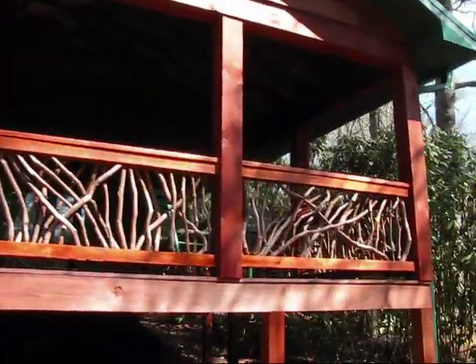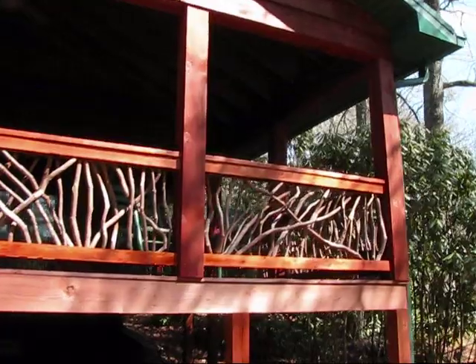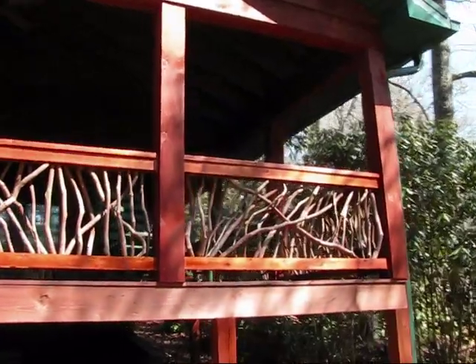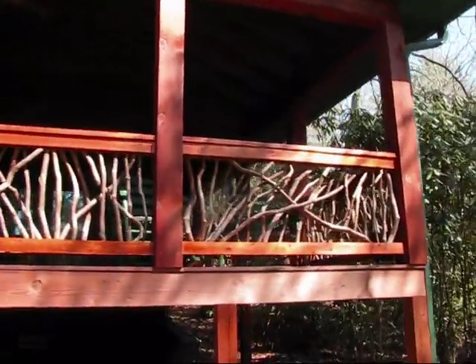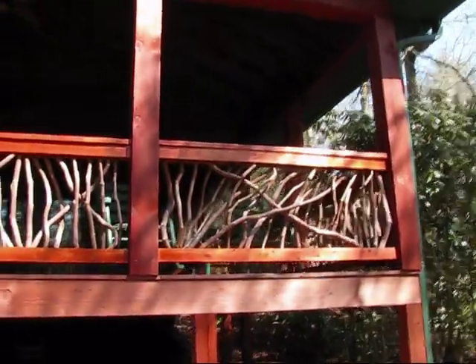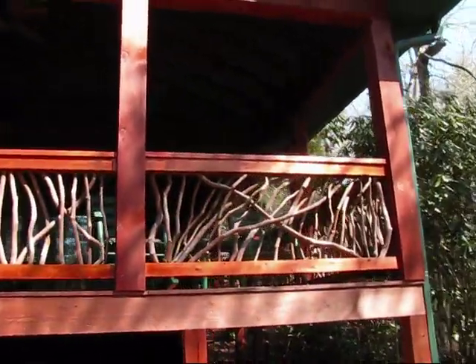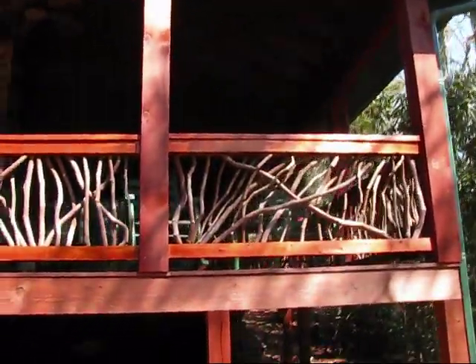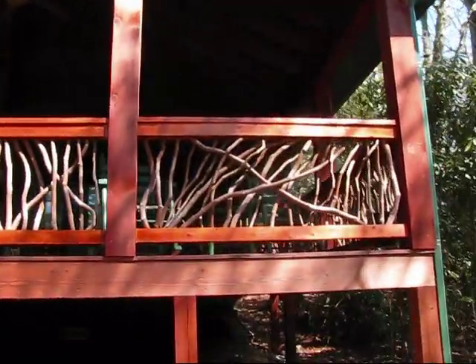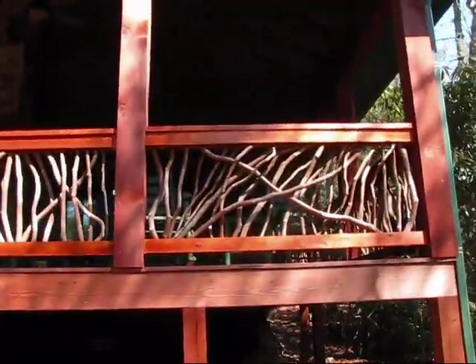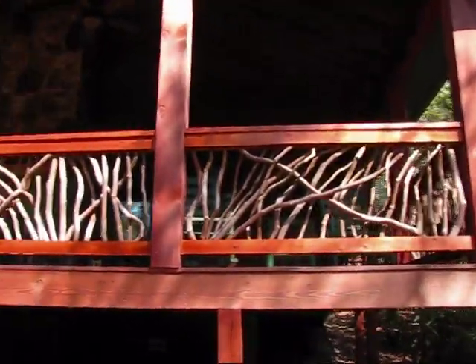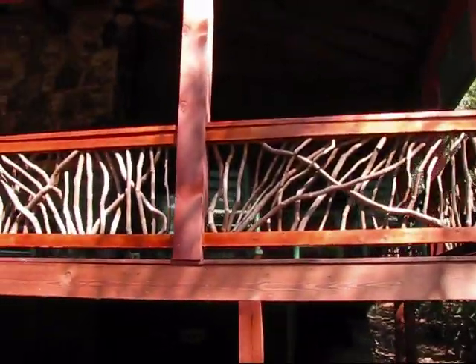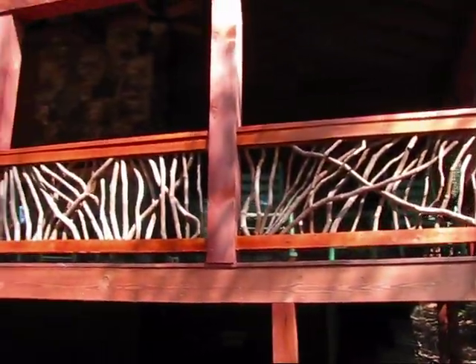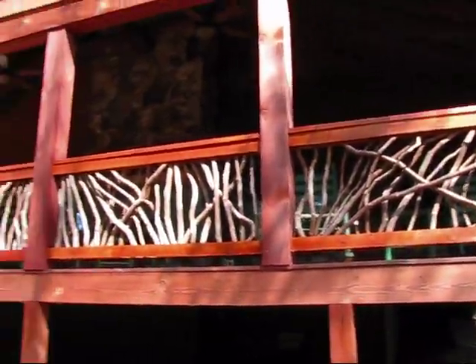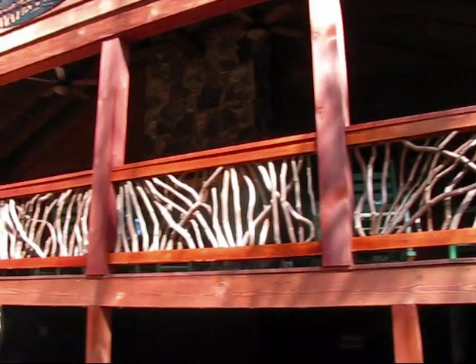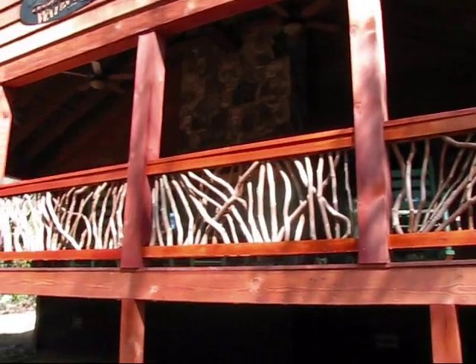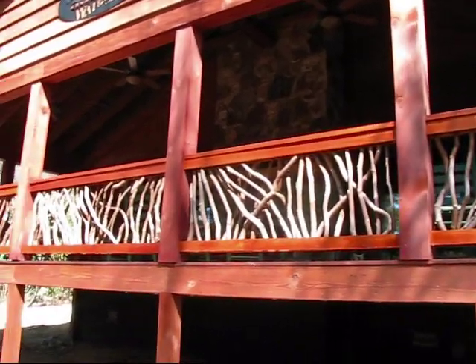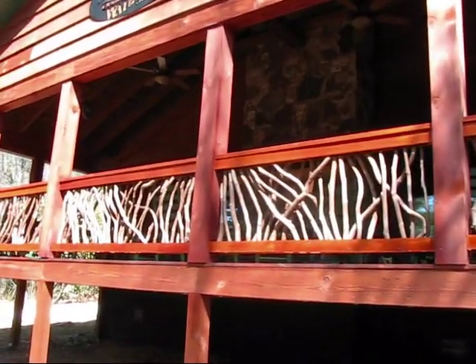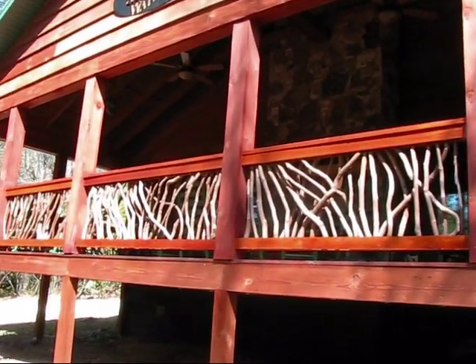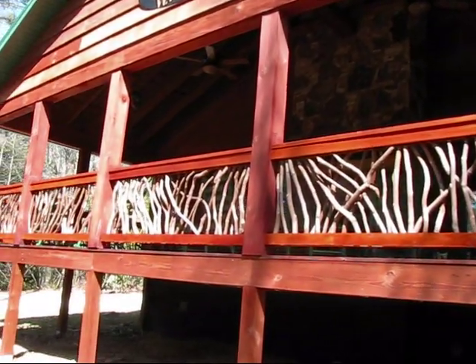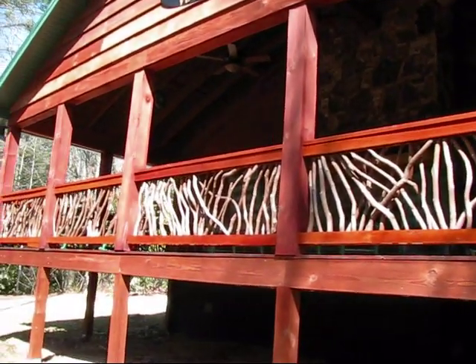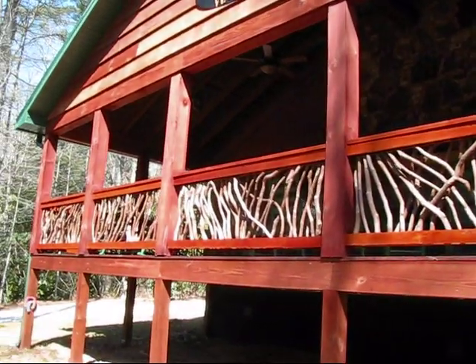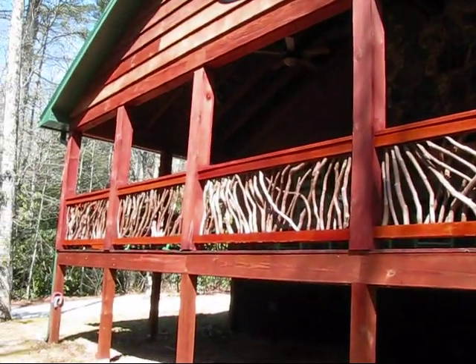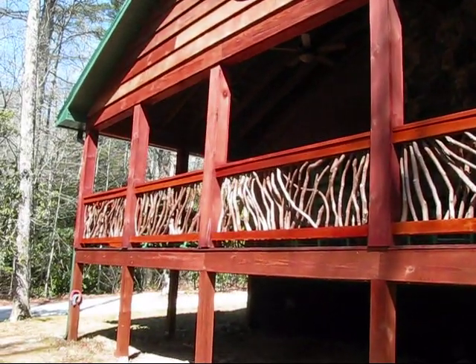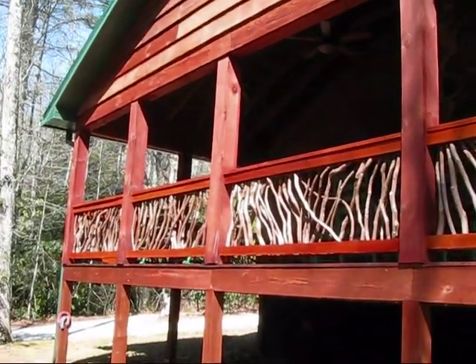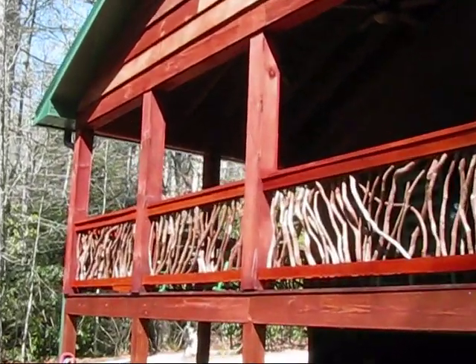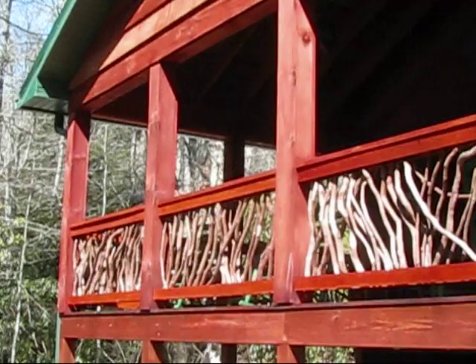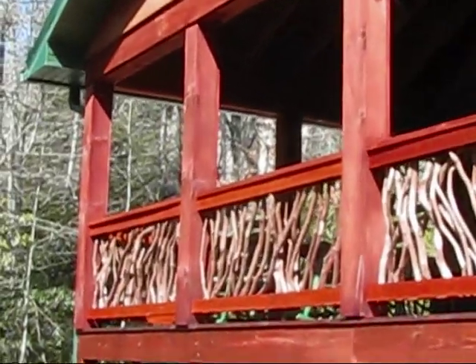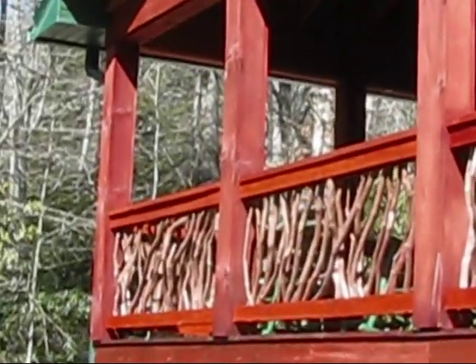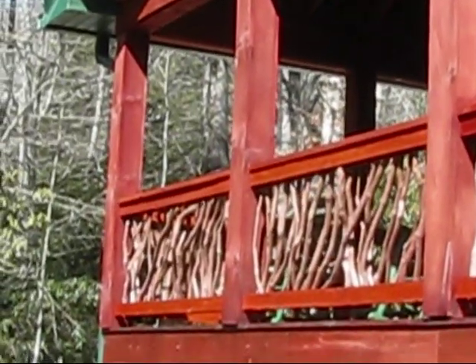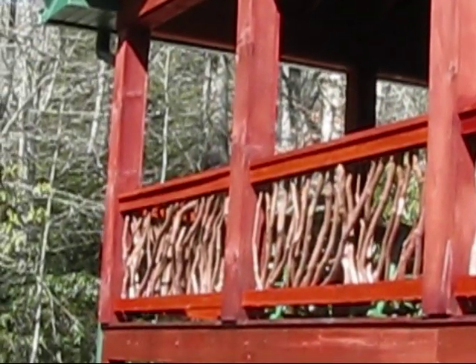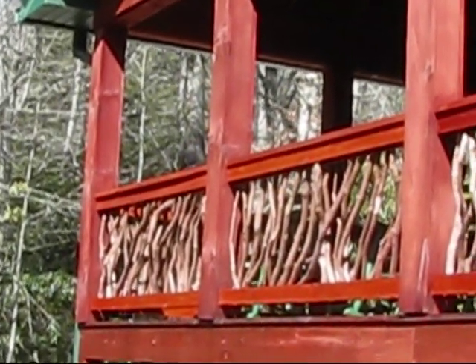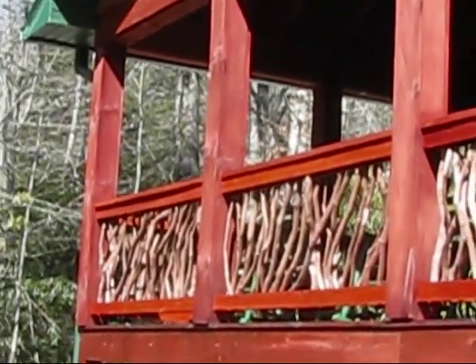And now, these exquisite creations are available nationwide in easy-to-install sections. As you can see, these railings accentuate the breathtaking views that this home boasts and complement the outdoor fireplace.